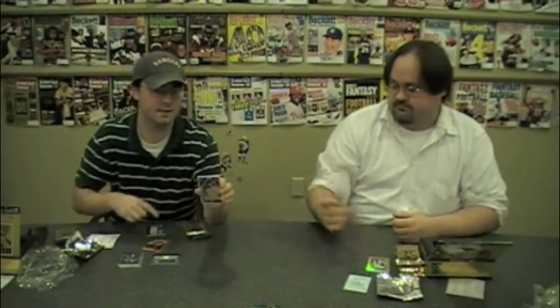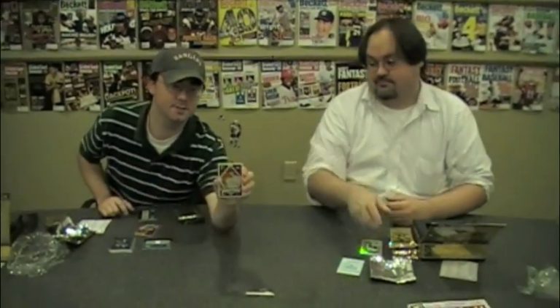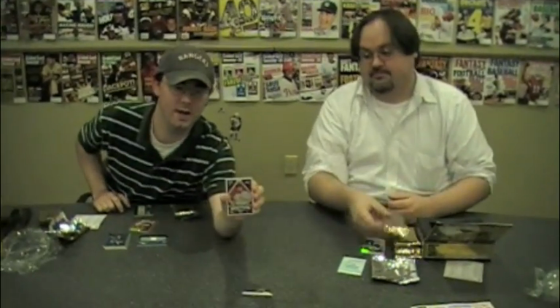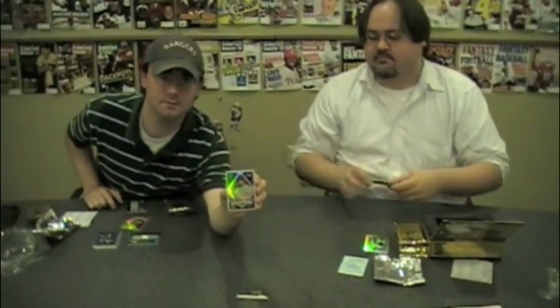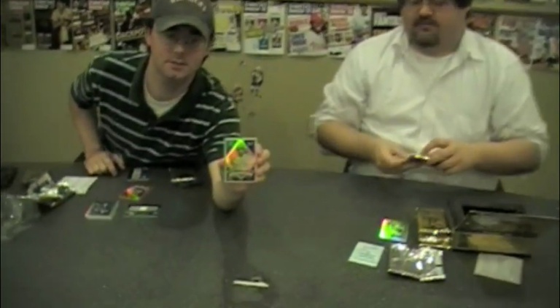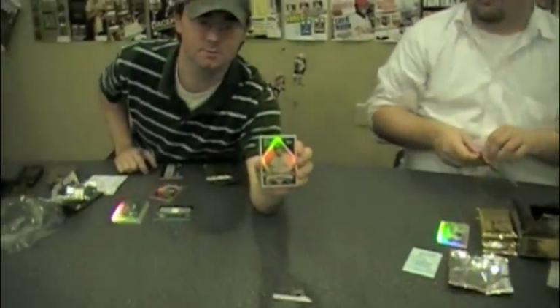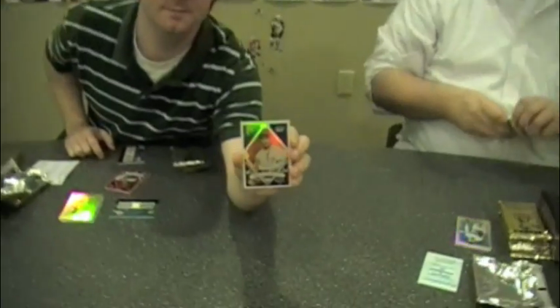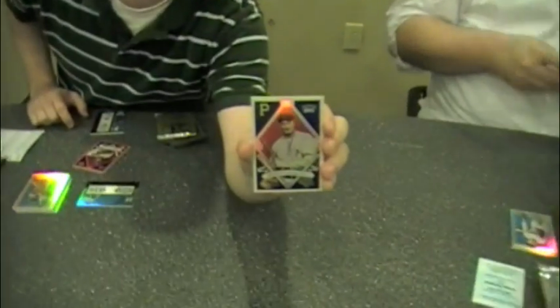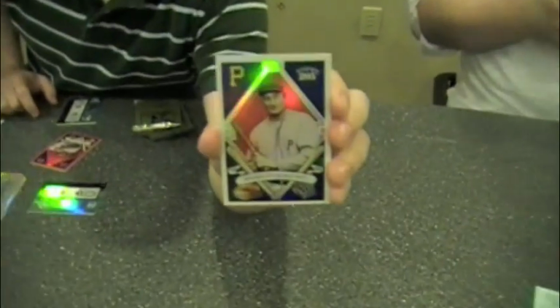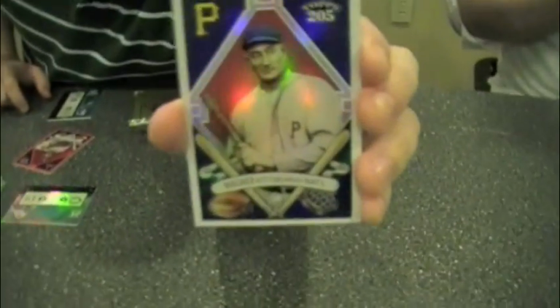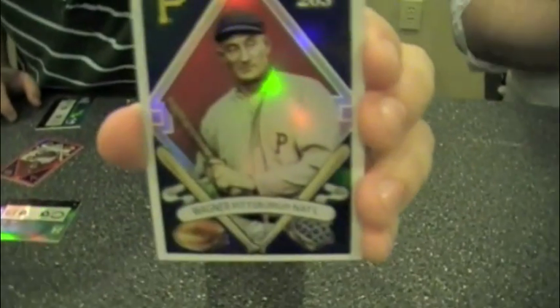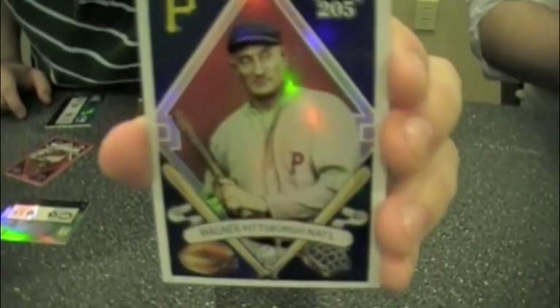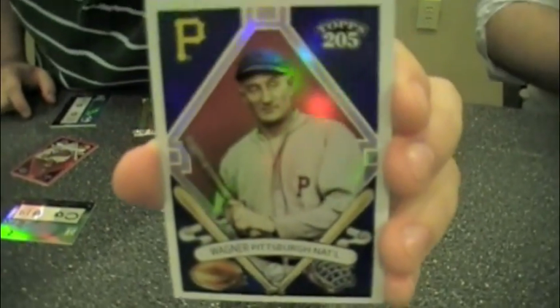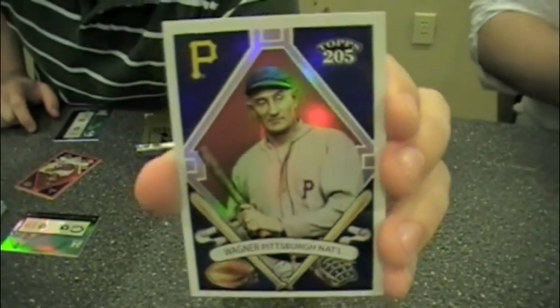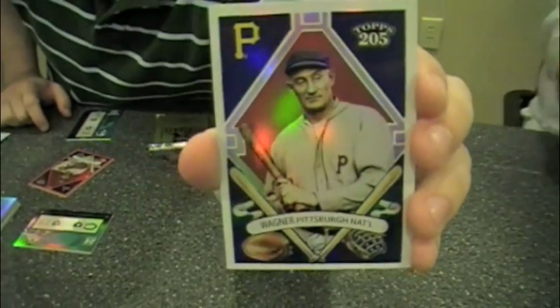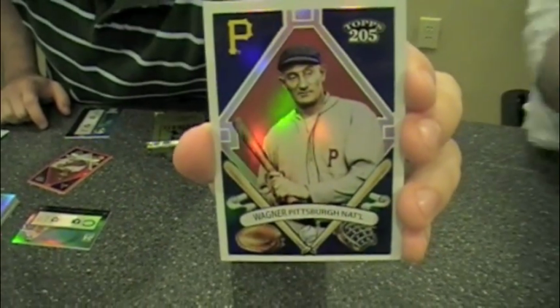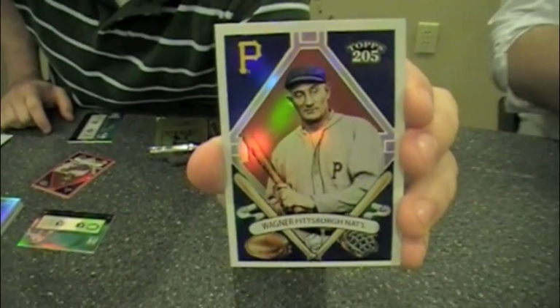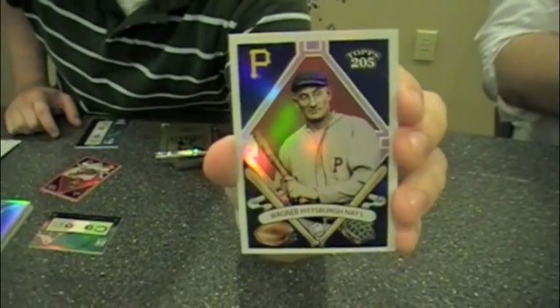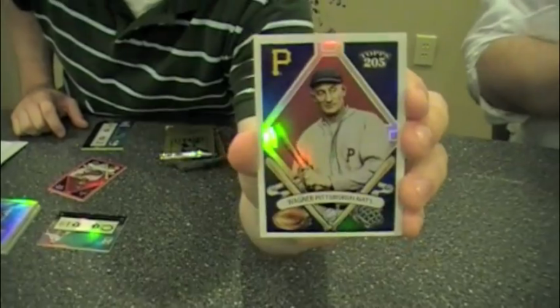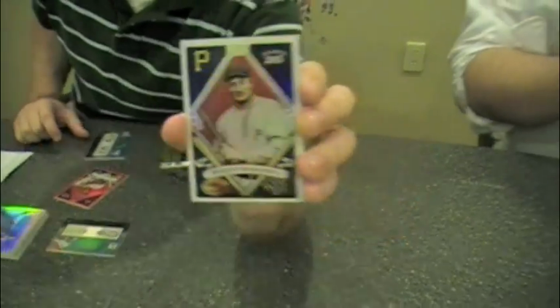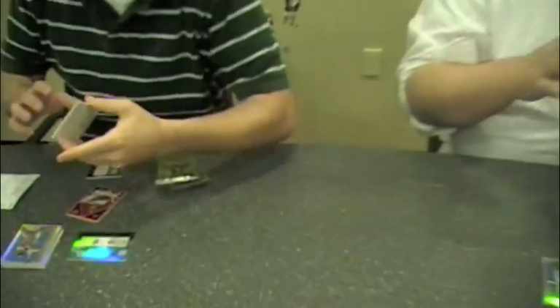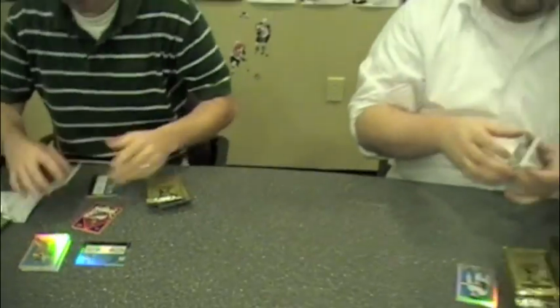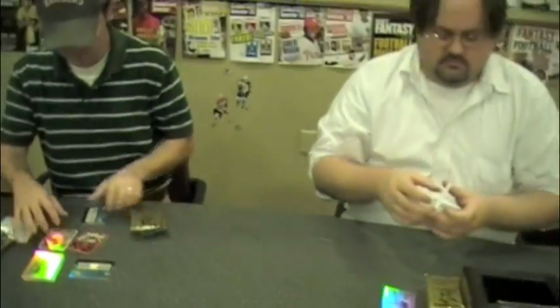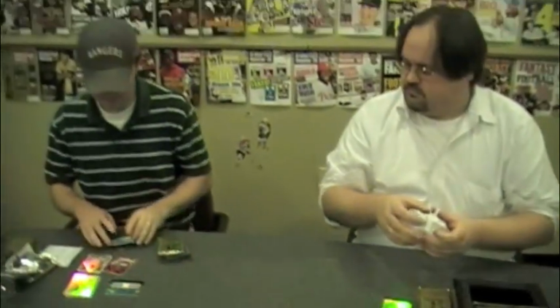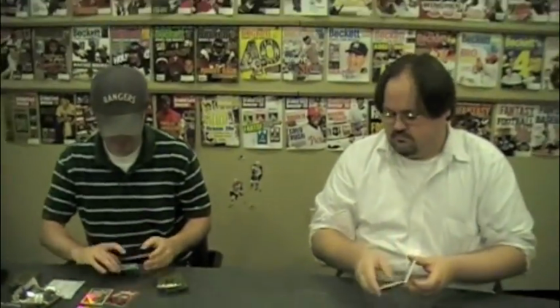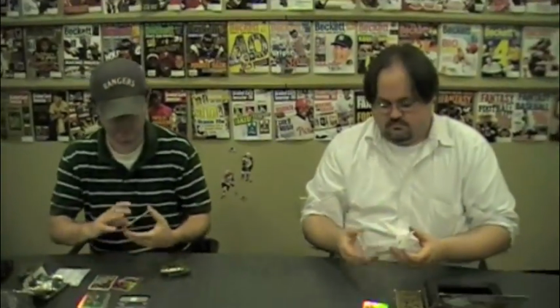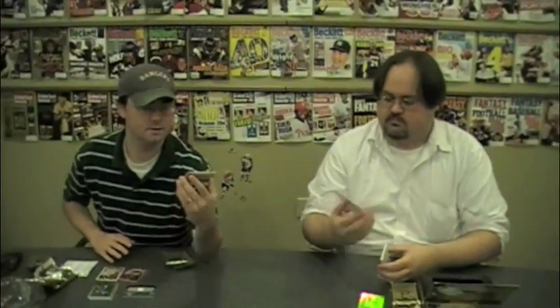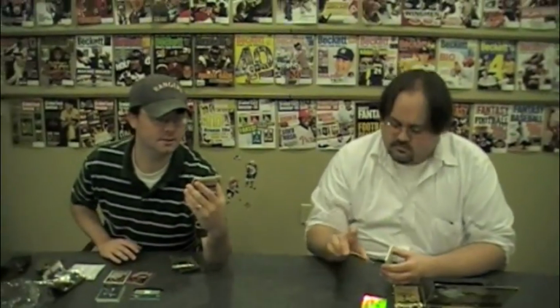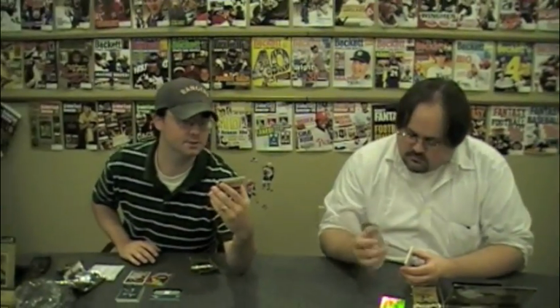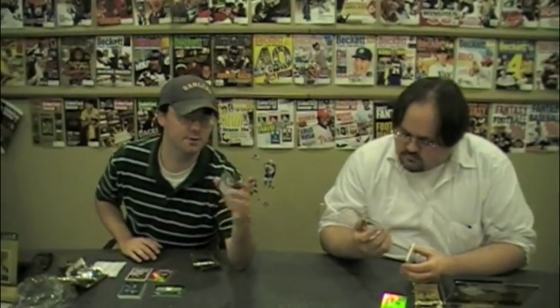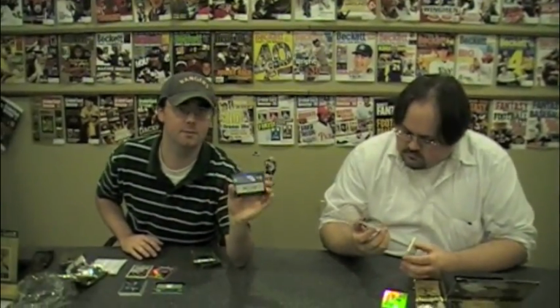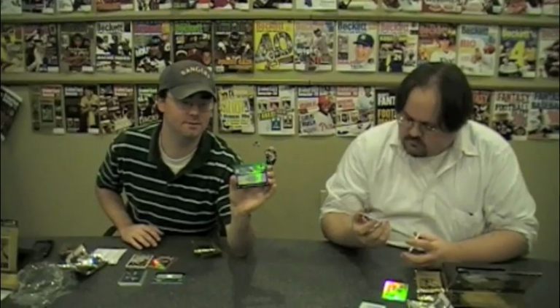Here's the Wagner T205 — the base version, not a parallel. Honest Wagner. So these are part of the base set. And here's an Aaron Hill single jersey autograph, numbered to 75.